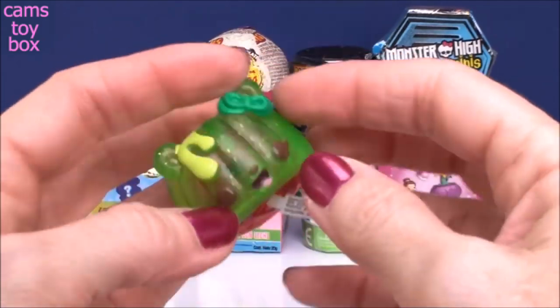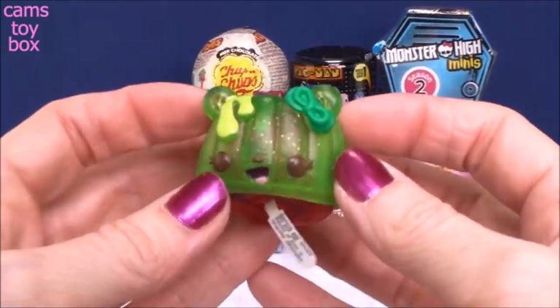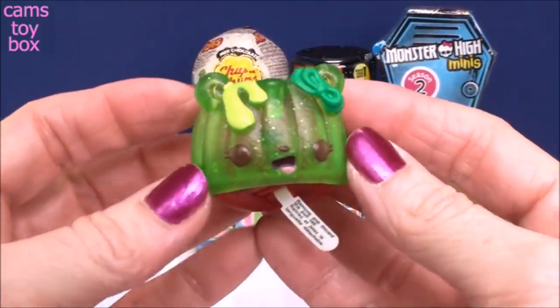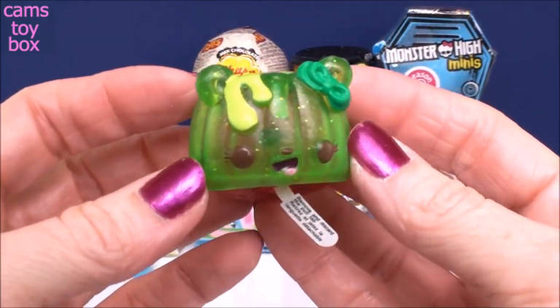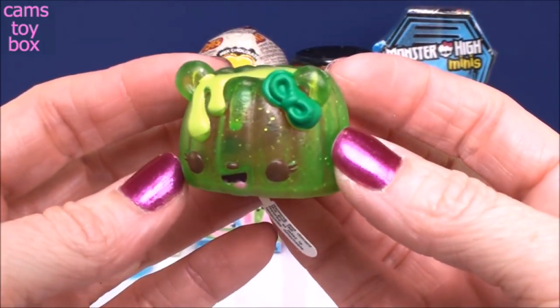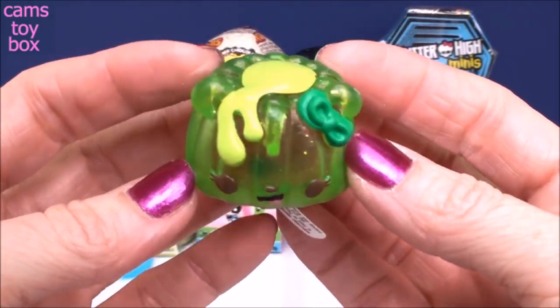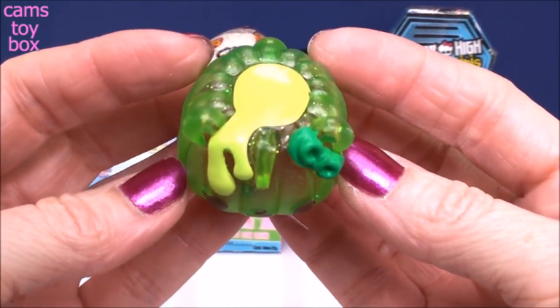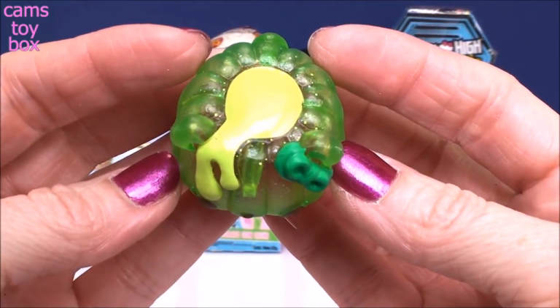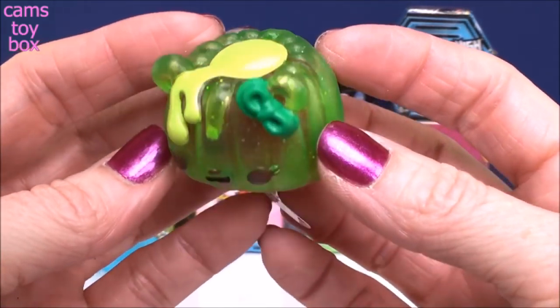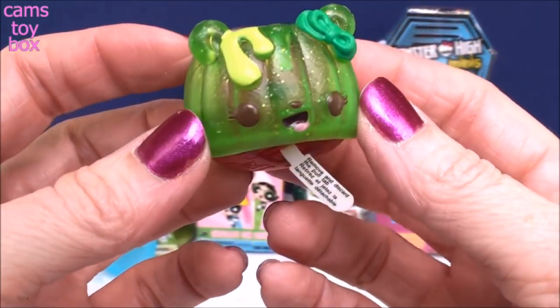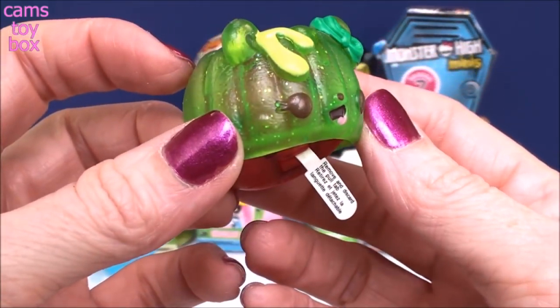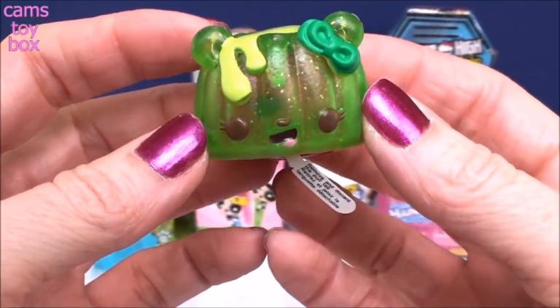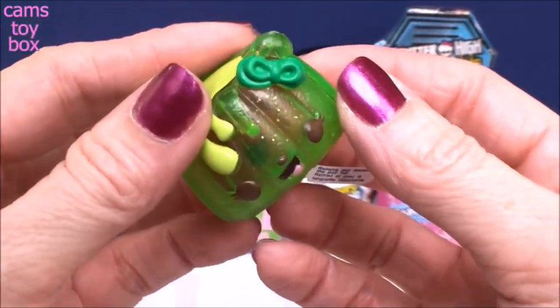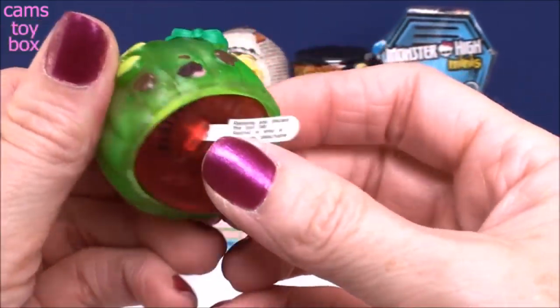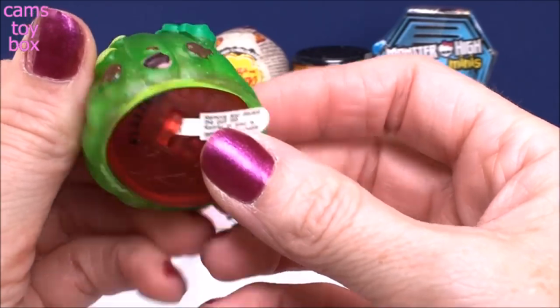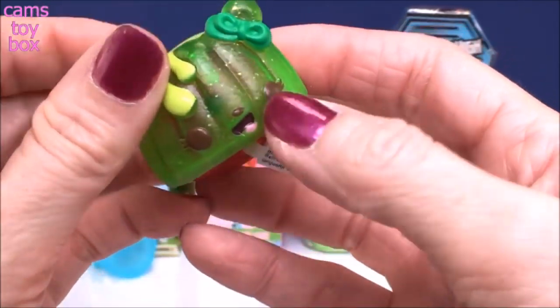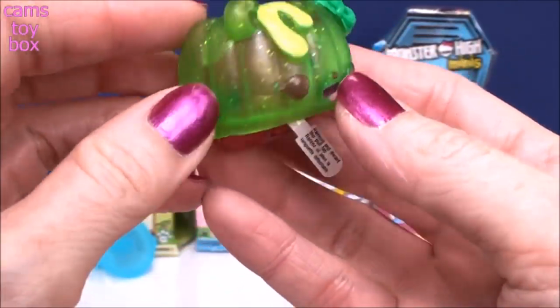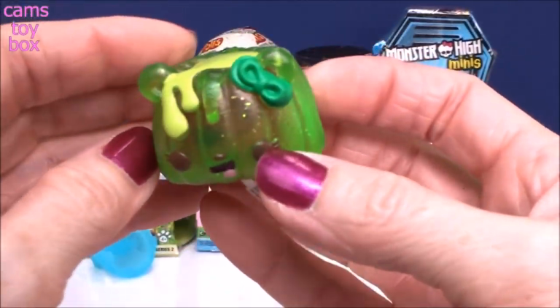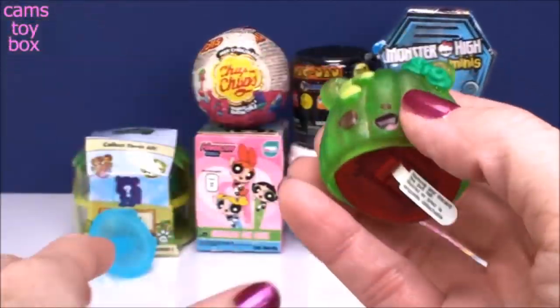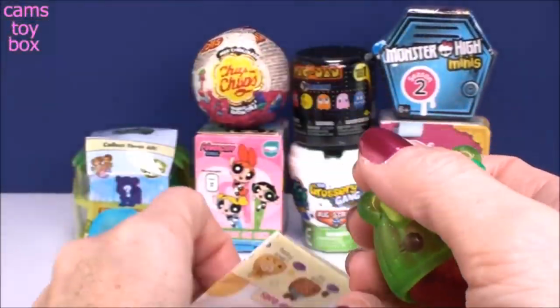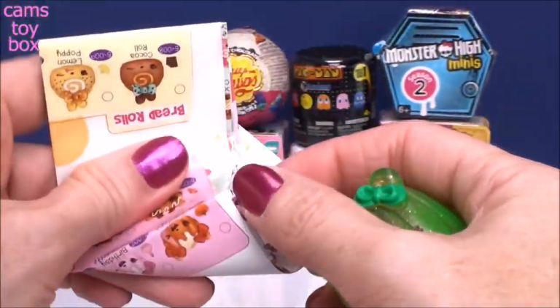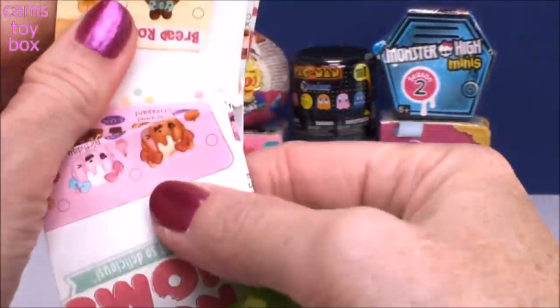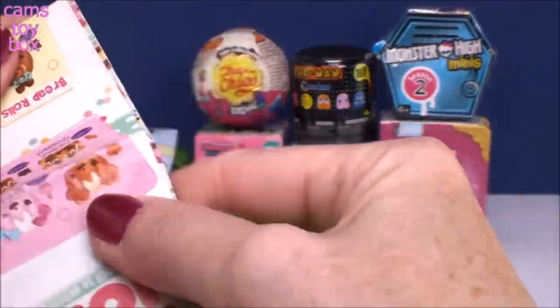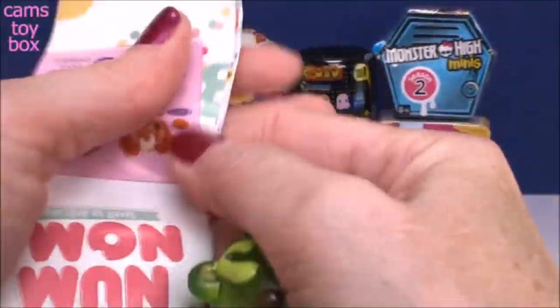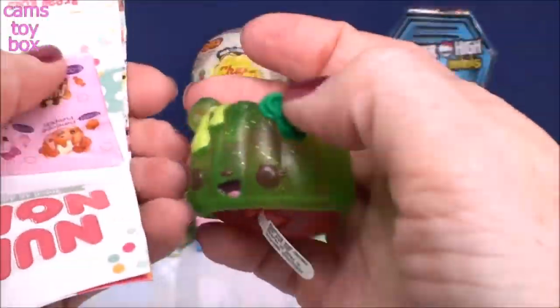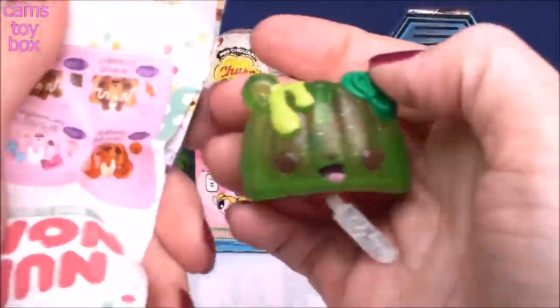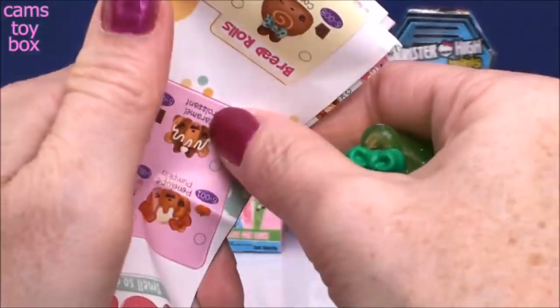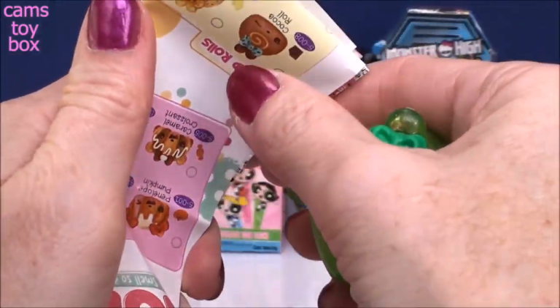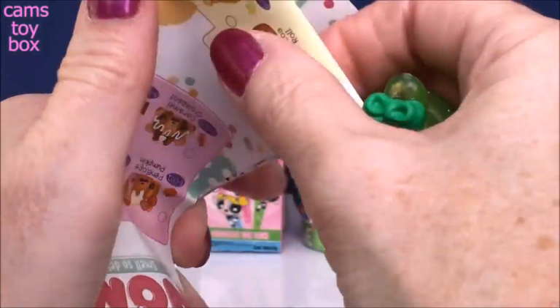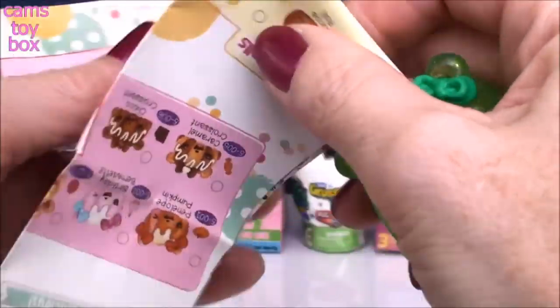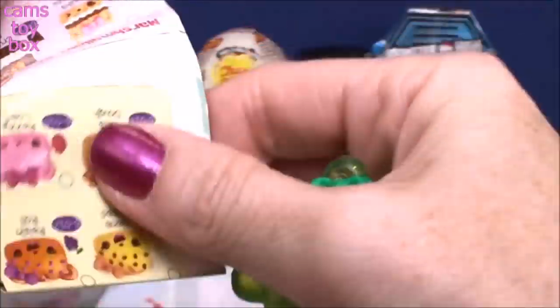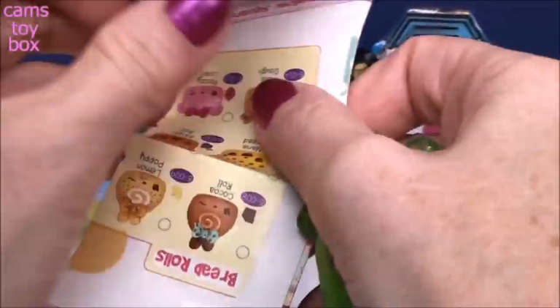Doesn't that look delicious? Look at that beautiful green color. I like it. Let's check out the collector's guide. Lots of beautiful glitter in there too, right? Super, super pretty.